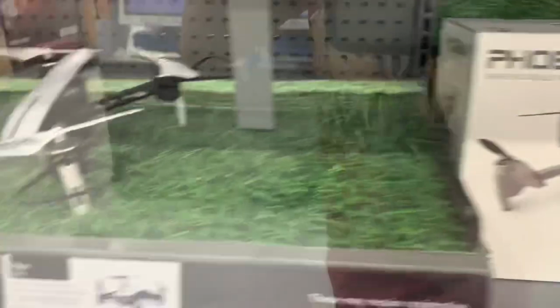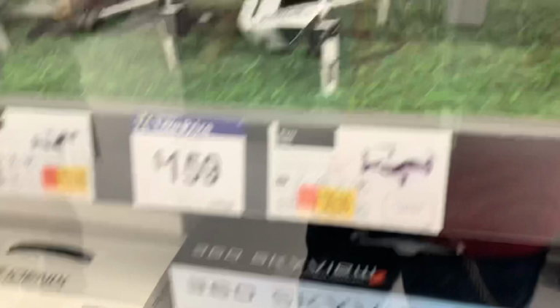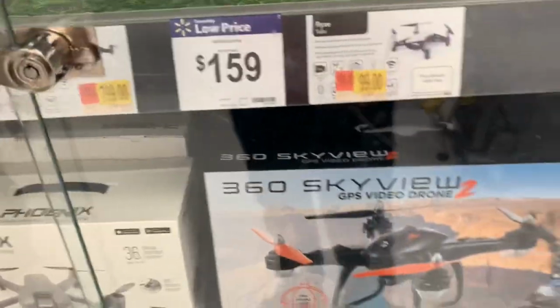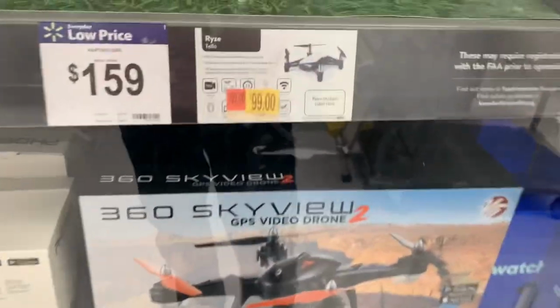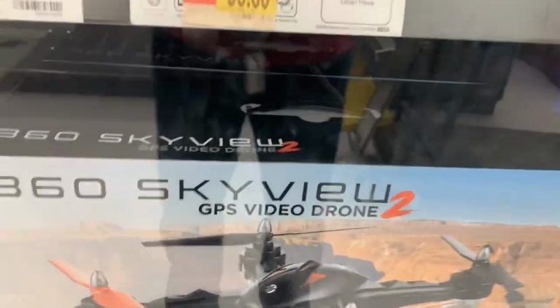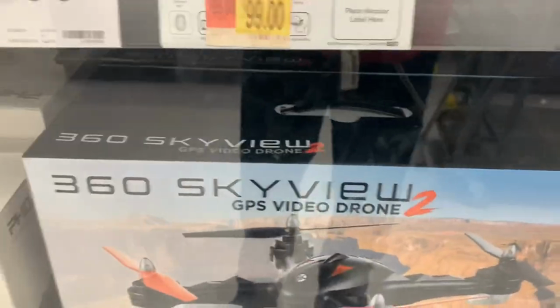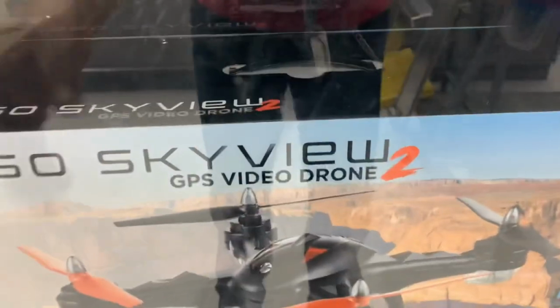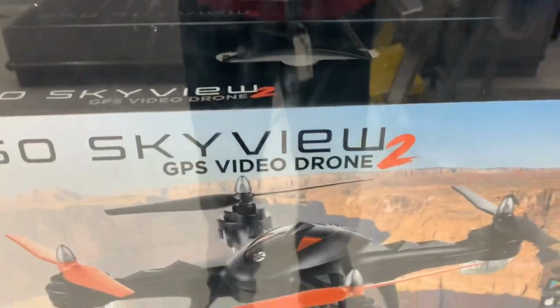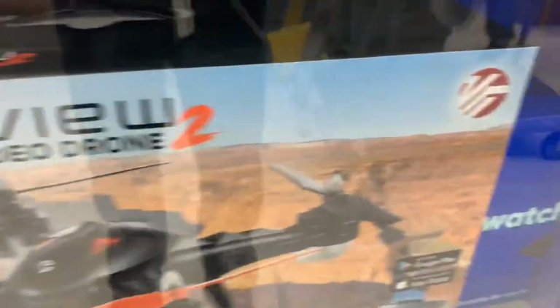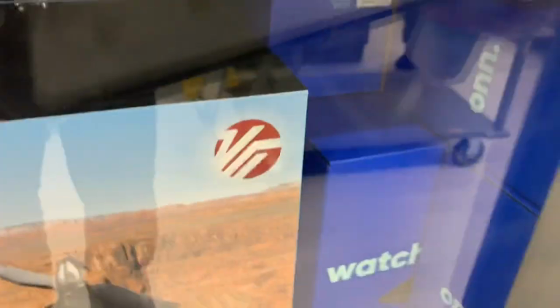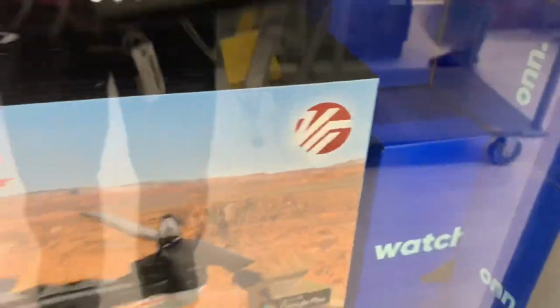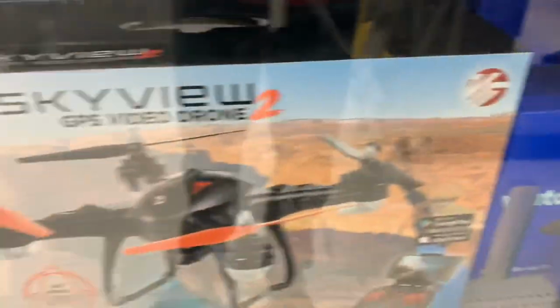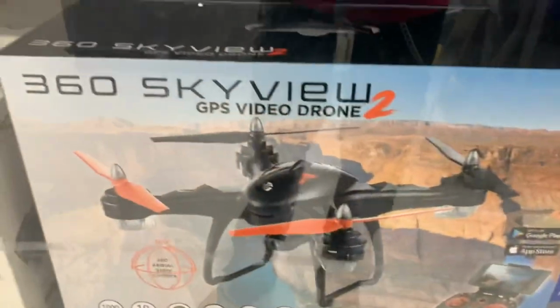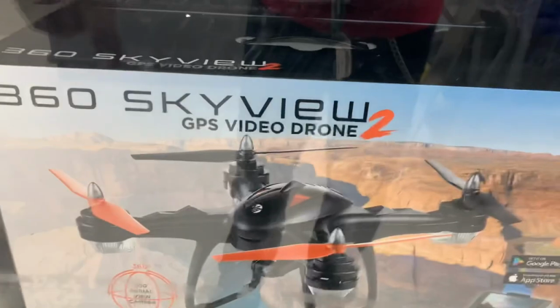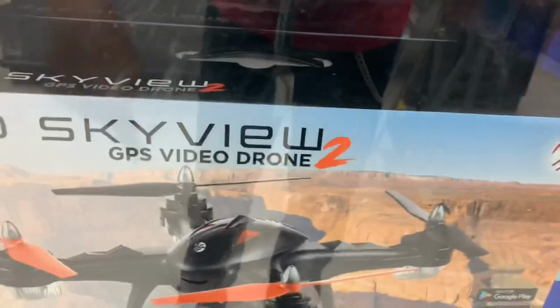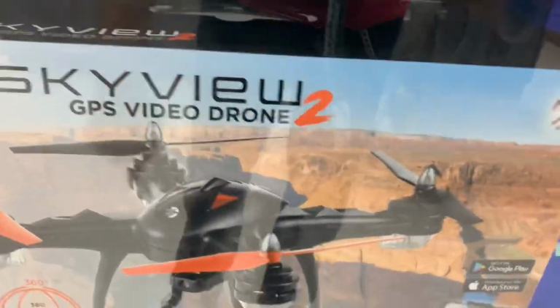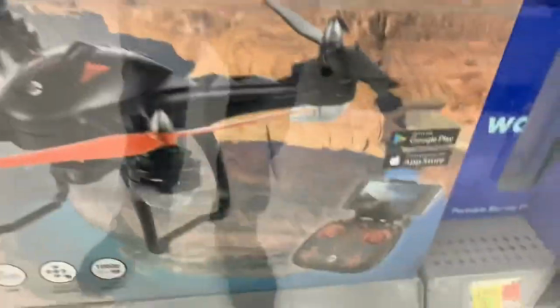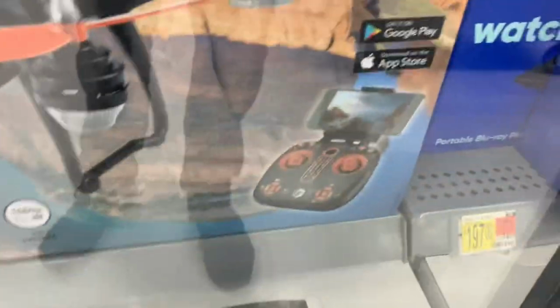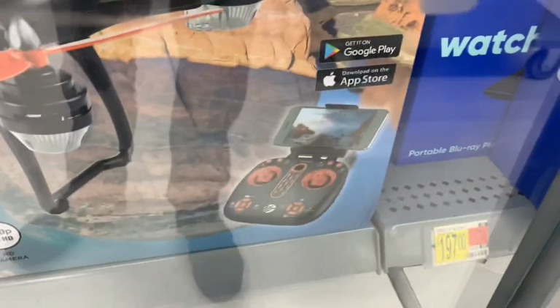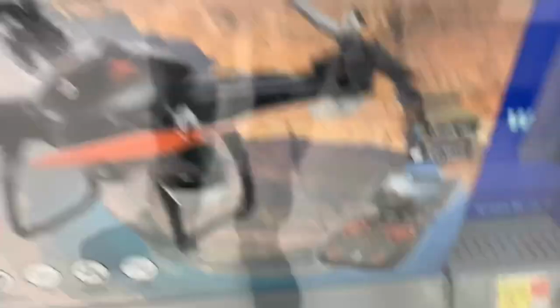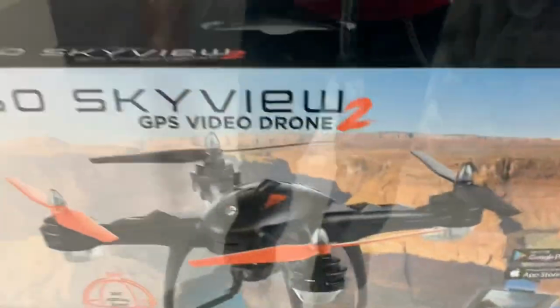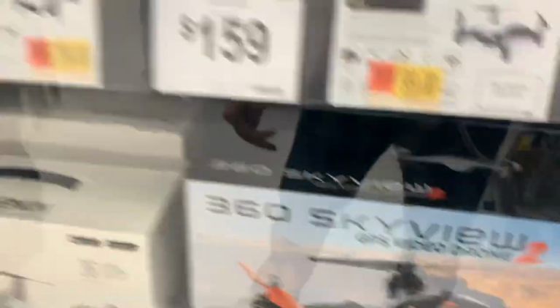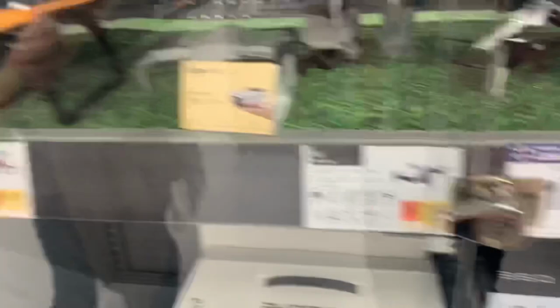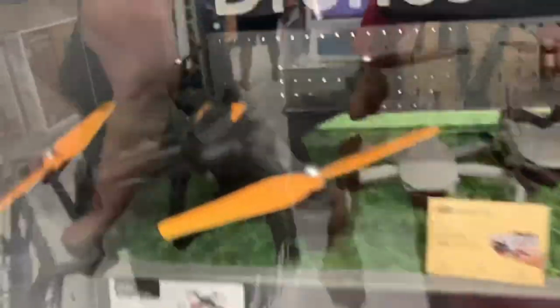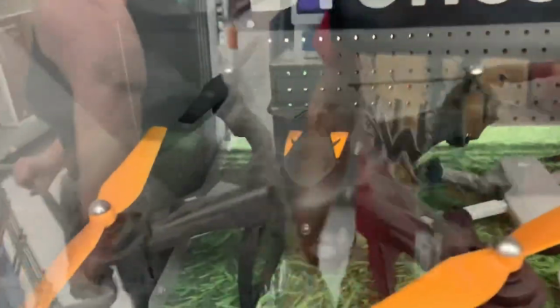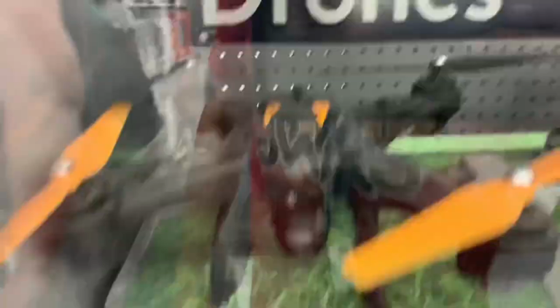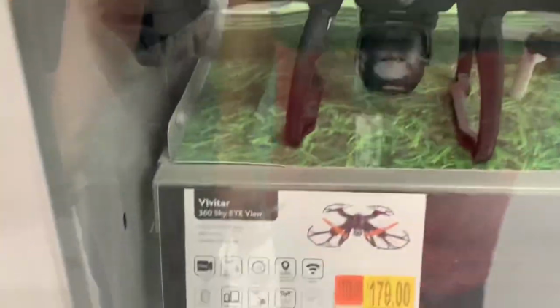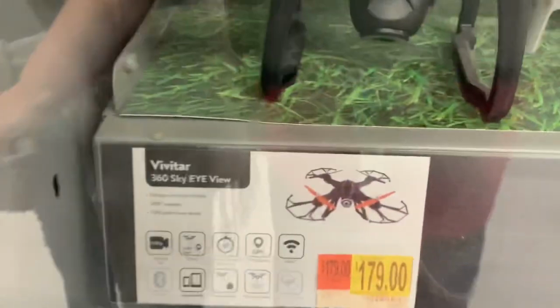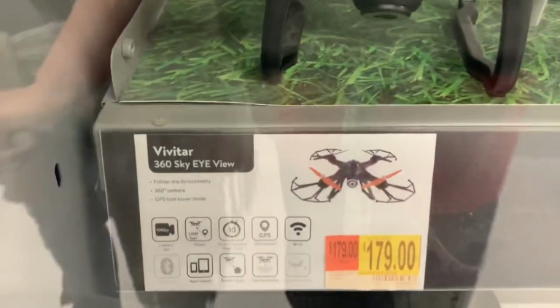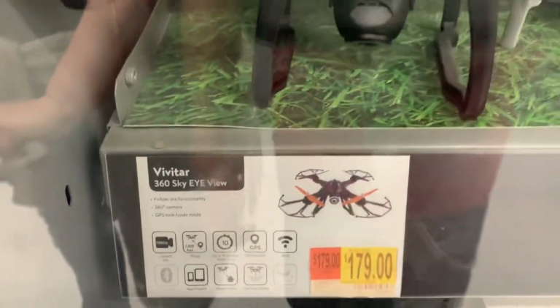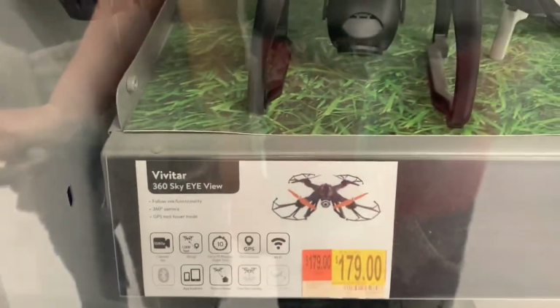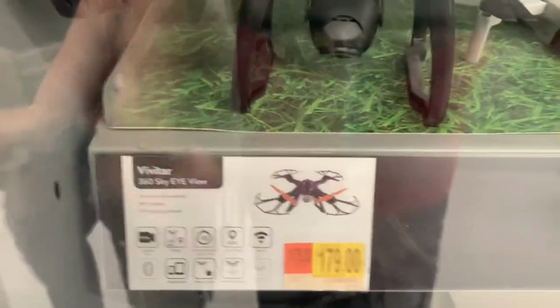So what I think they did is they rebranded the VR — maybe Vivitar — and they just named it number two when they put it in a new controller. So it's the same drone as that, which is the Vivitar 360 Skyview.